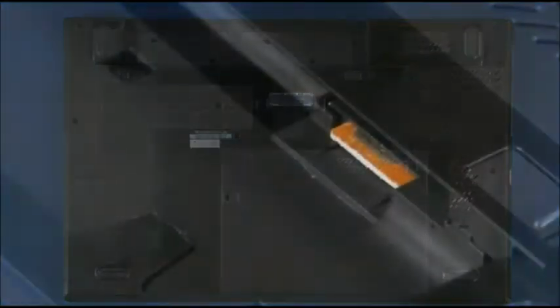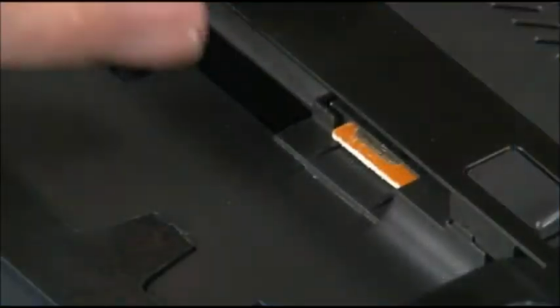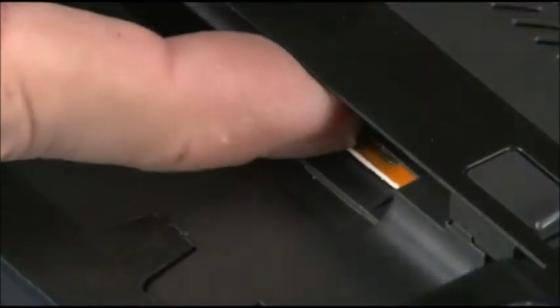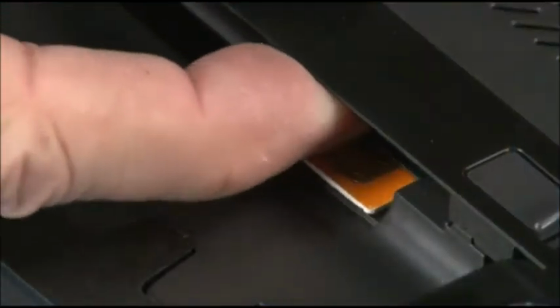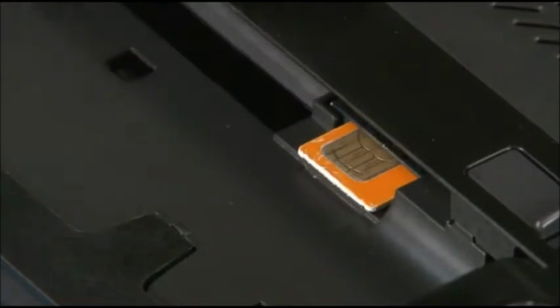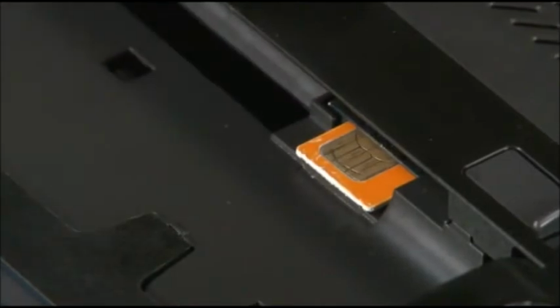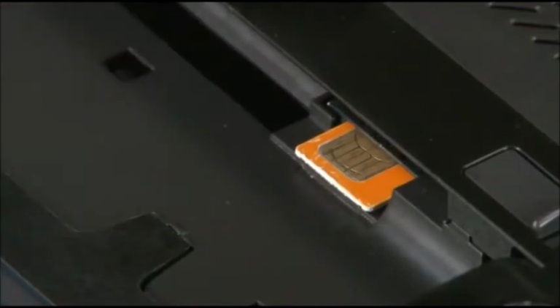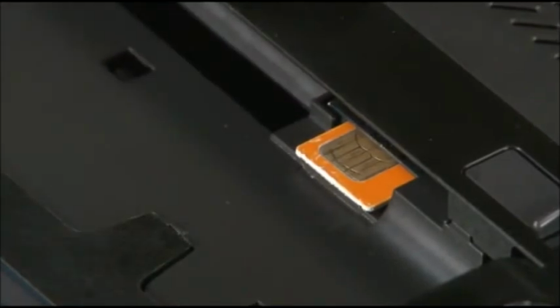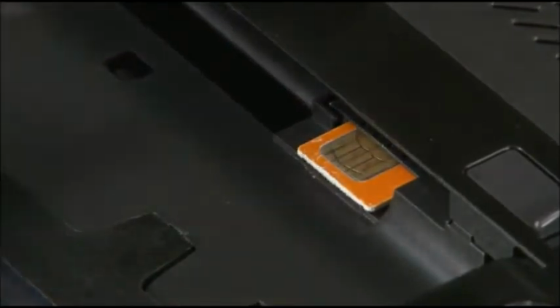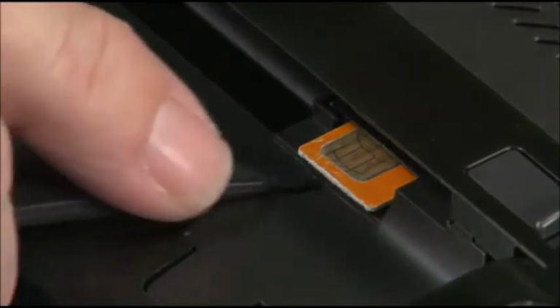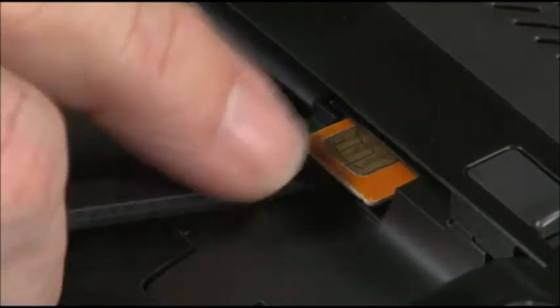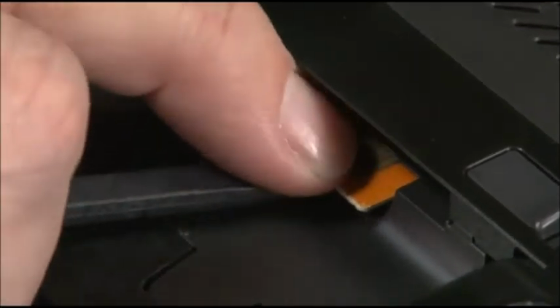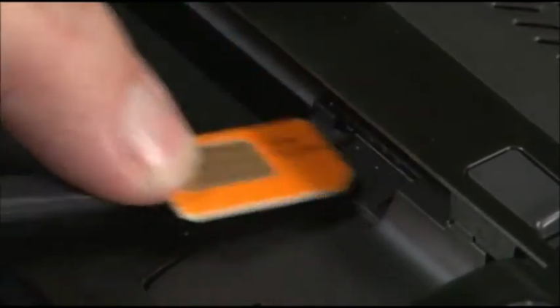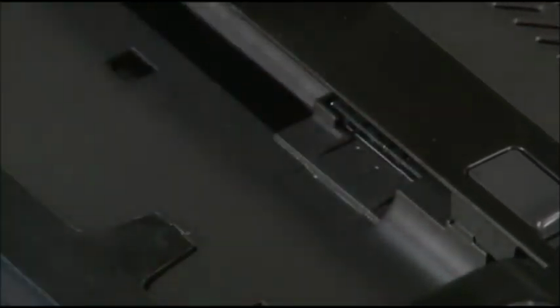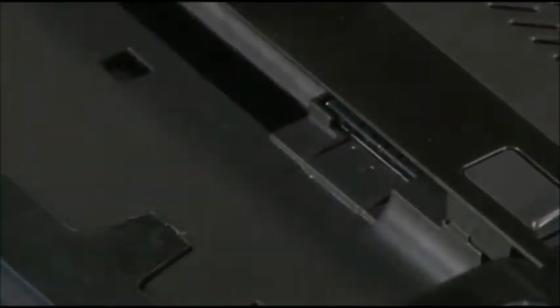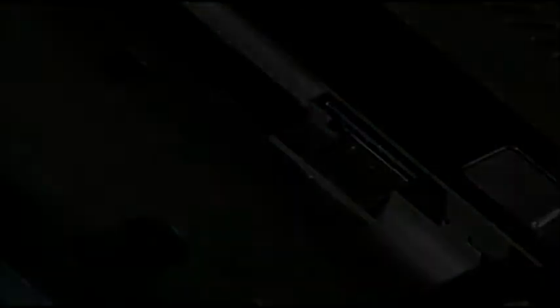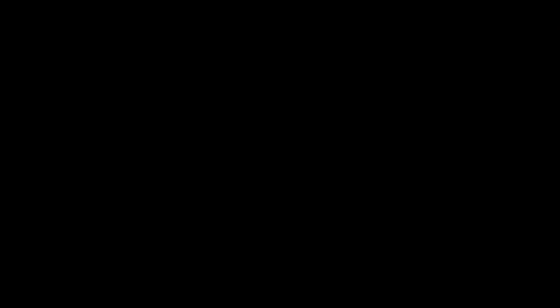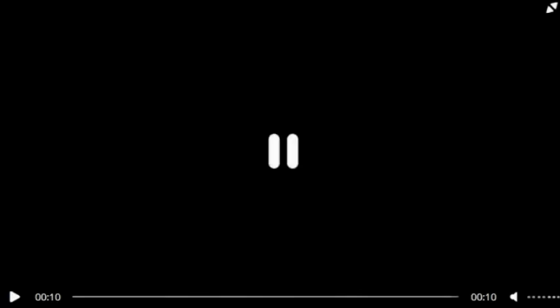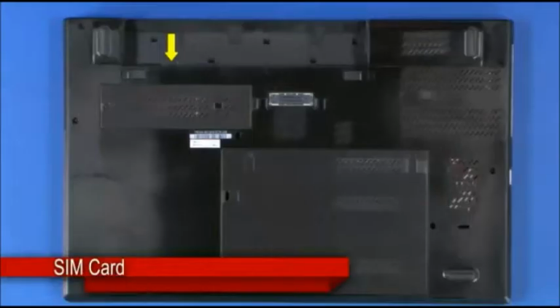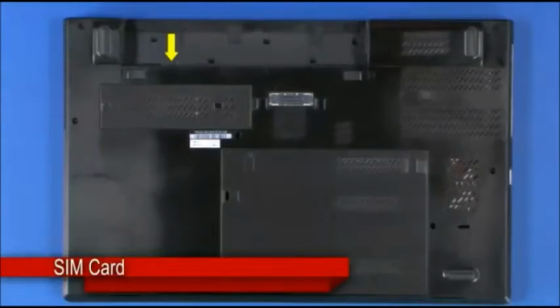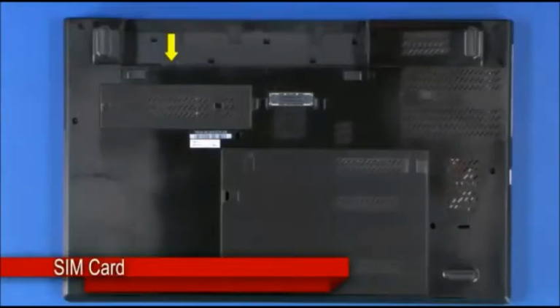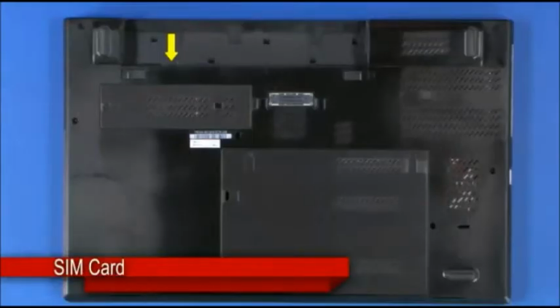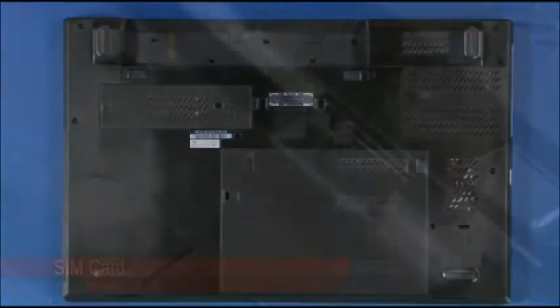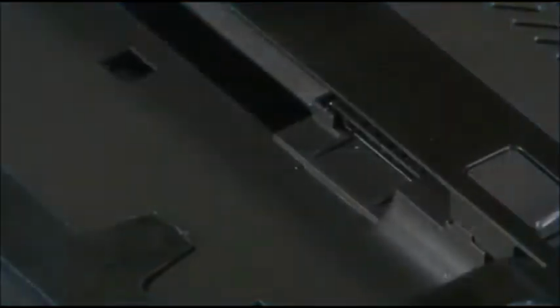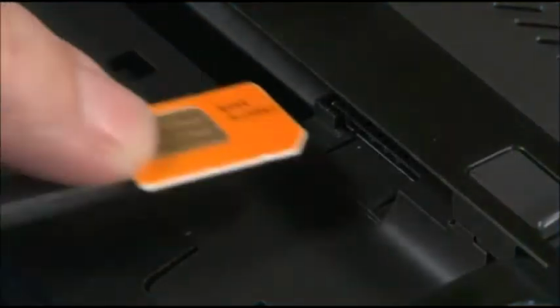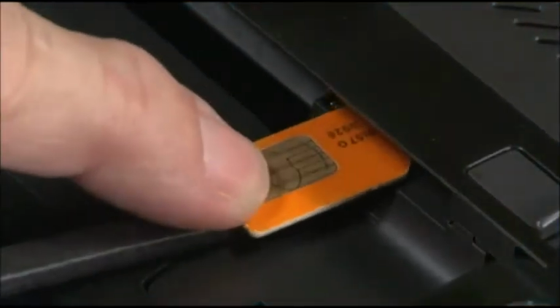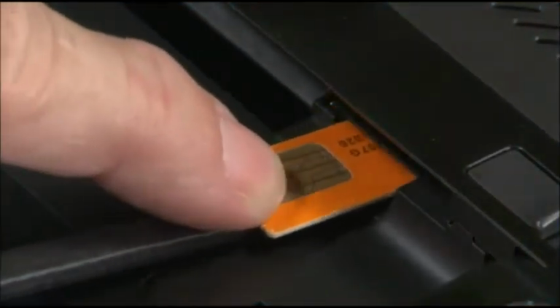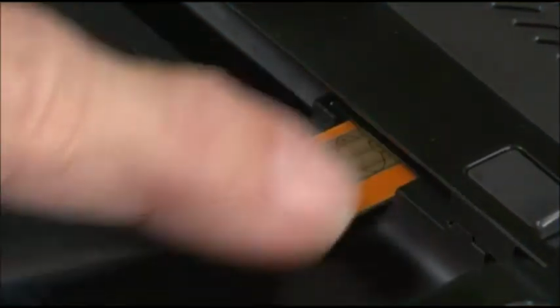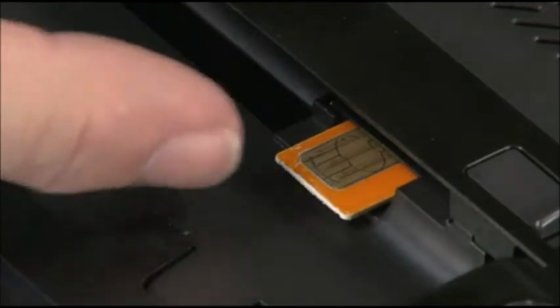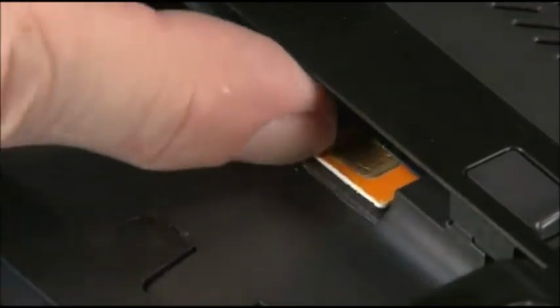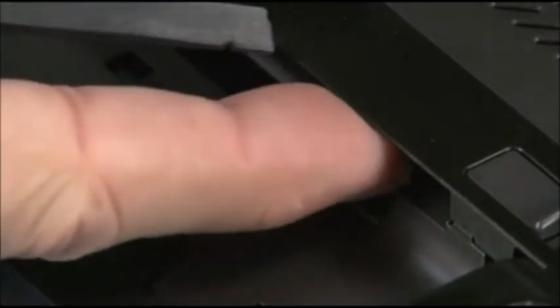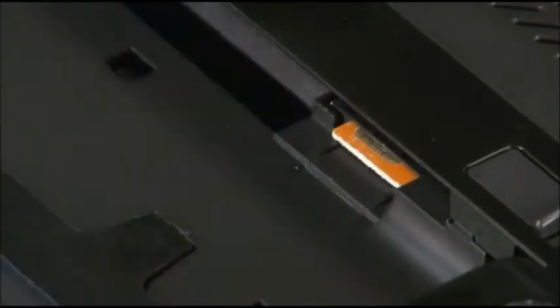Press the SIM card inward until it releases. Slide the card from the slot. Insert the SIM card into the slot and press it until it latches.